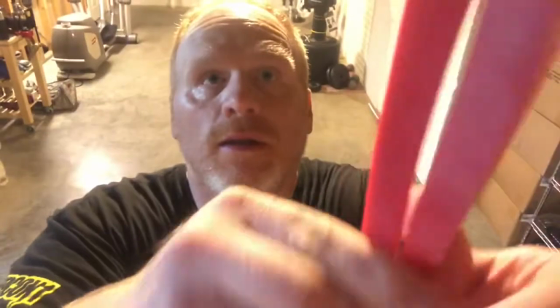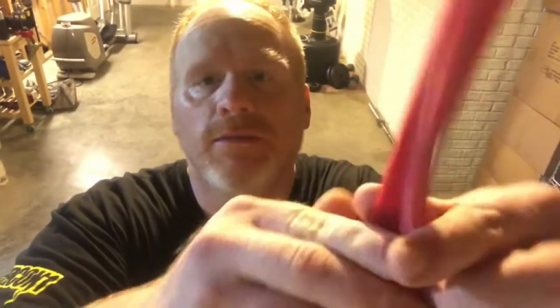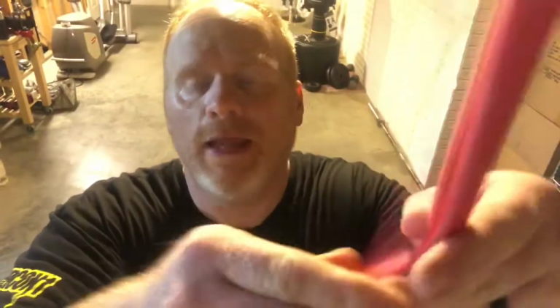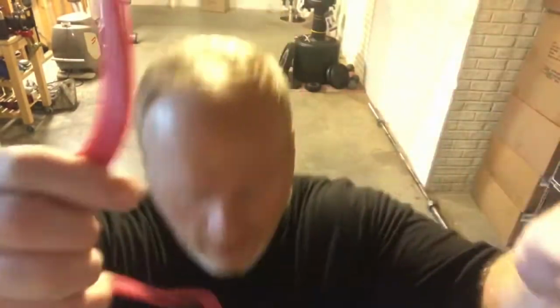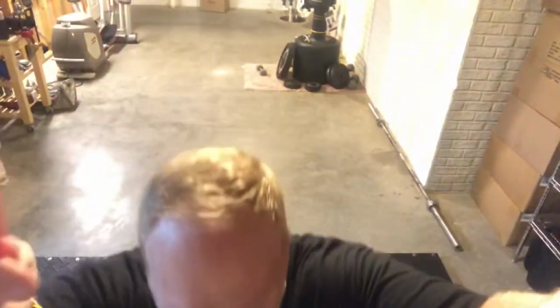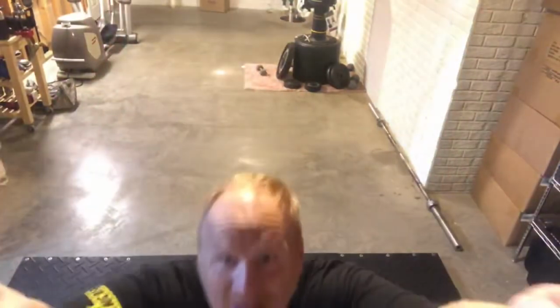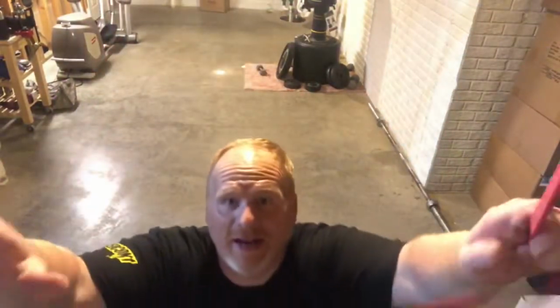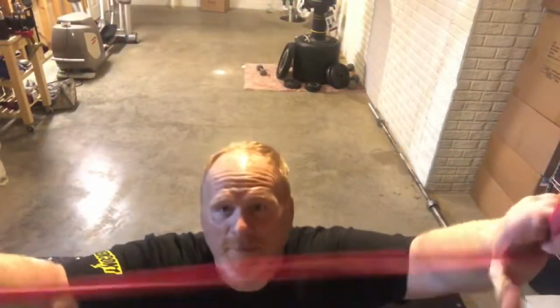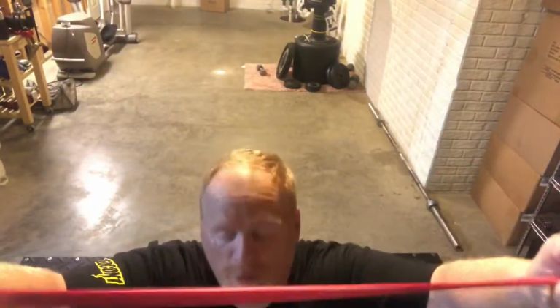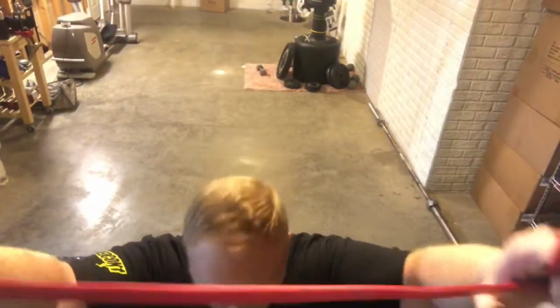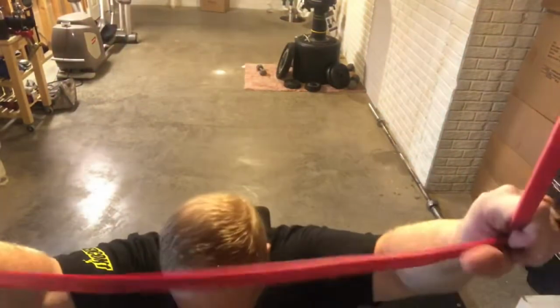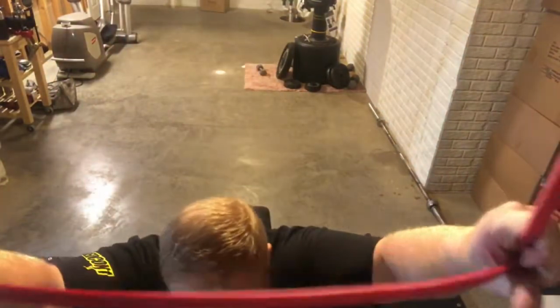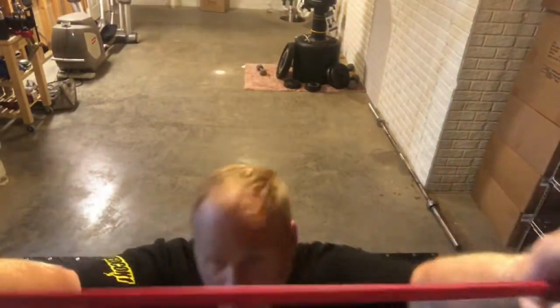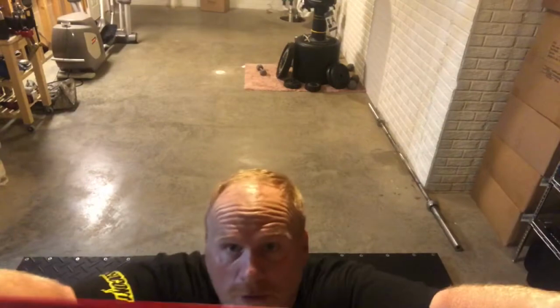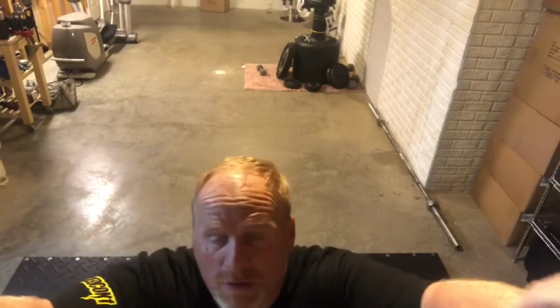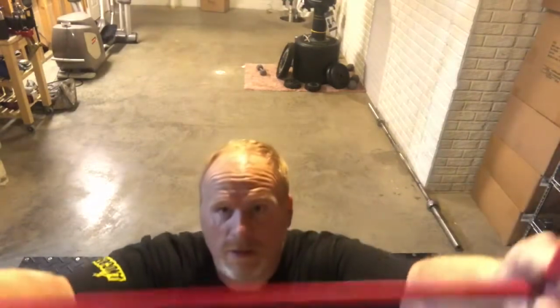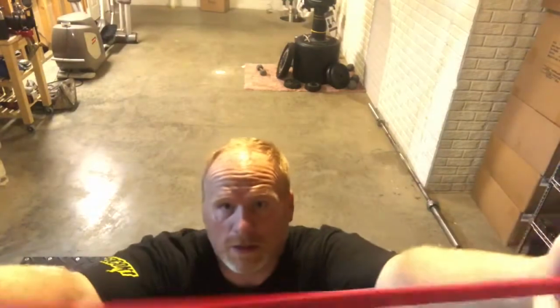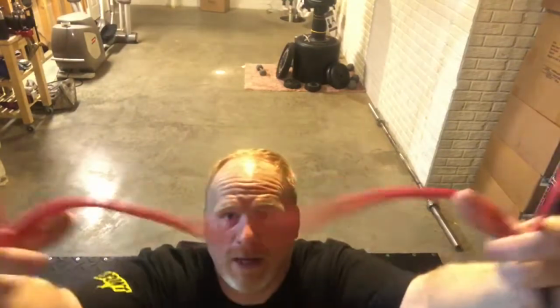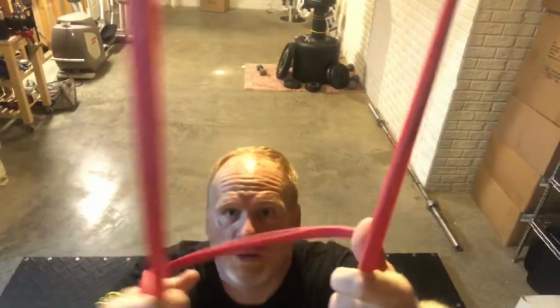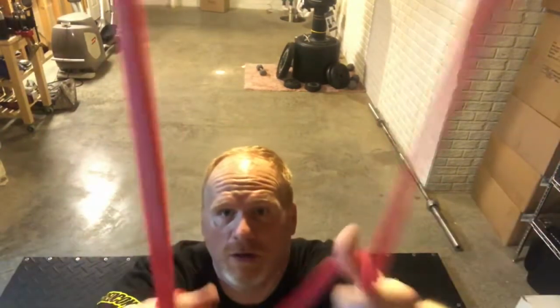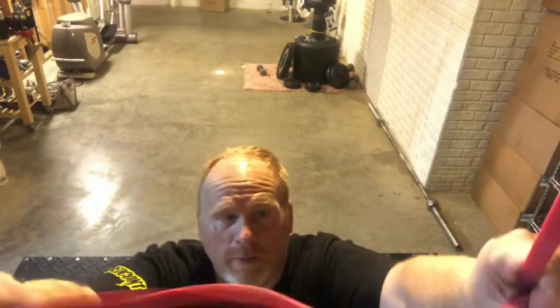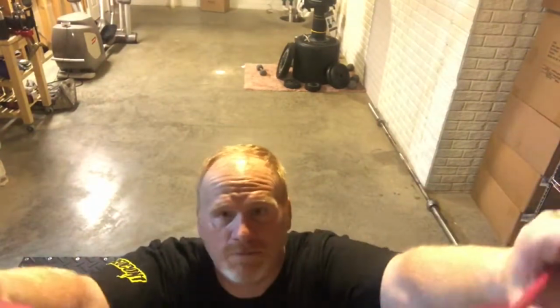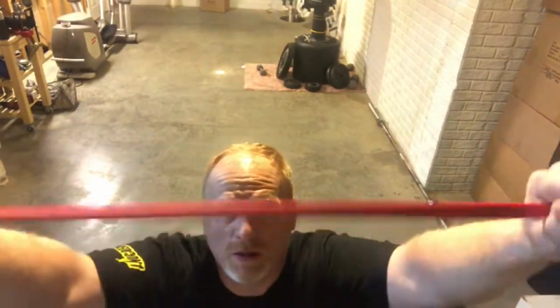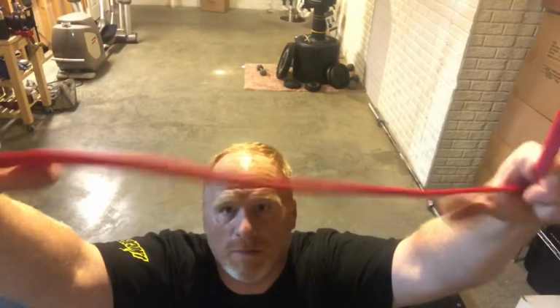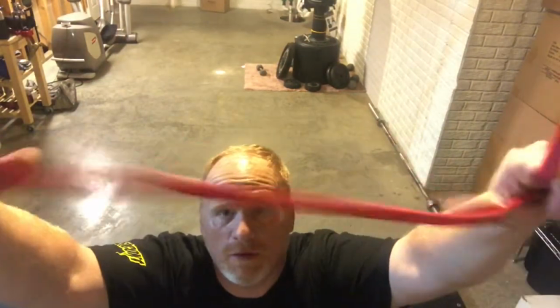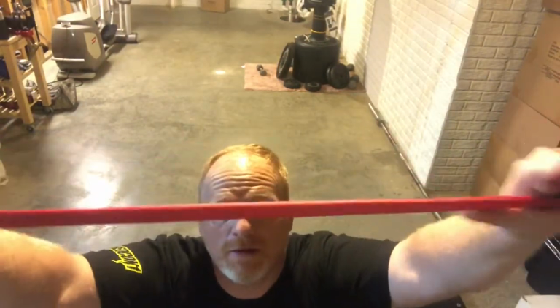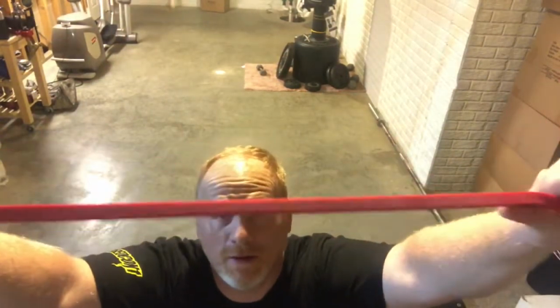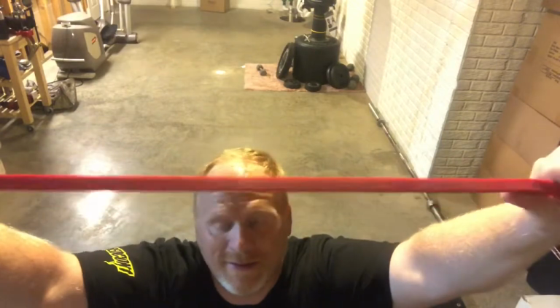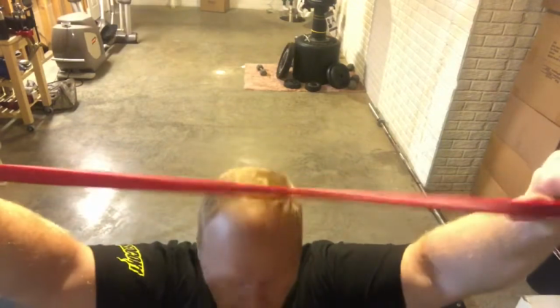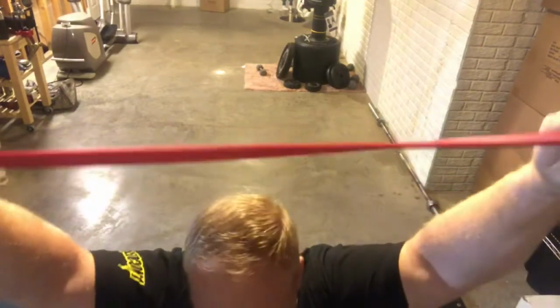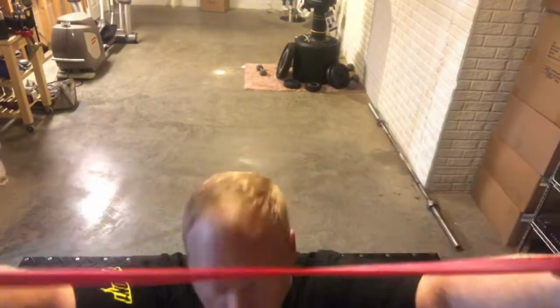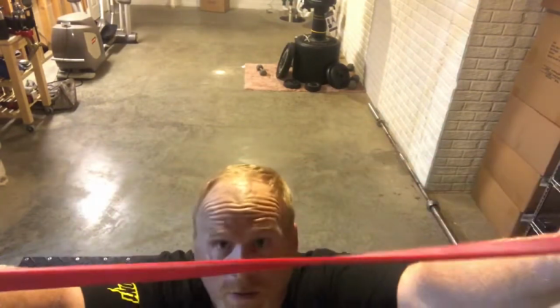Okay, so I'm doing some lat pull down. I don't have my lat pull down built yet because I got to find the cable. So I got this Rogue rubber band, I'm going to hold it here — it's not going to be the best, but it'll work.